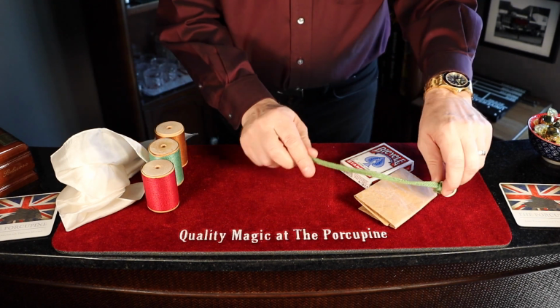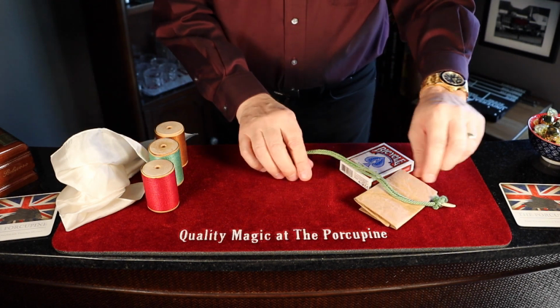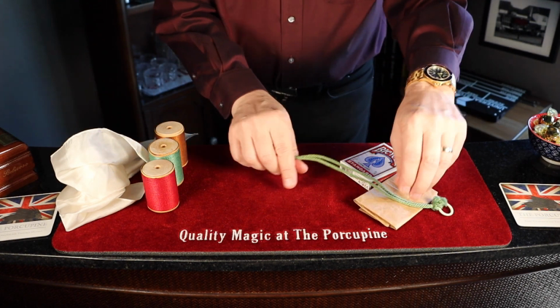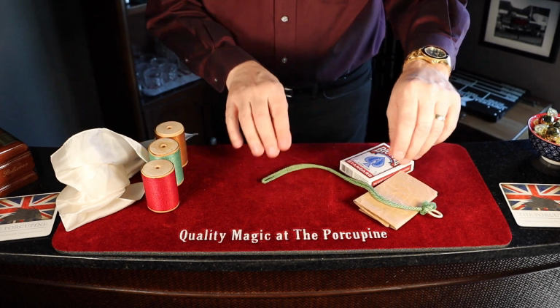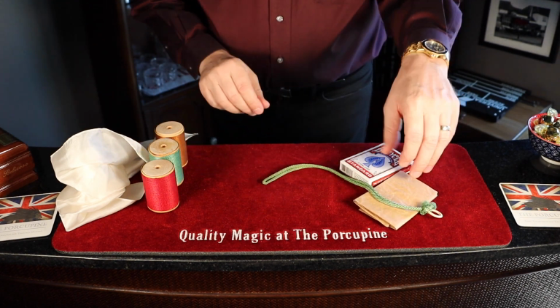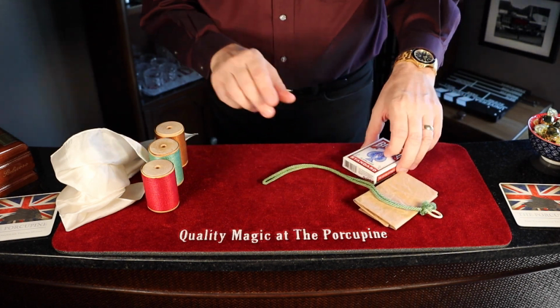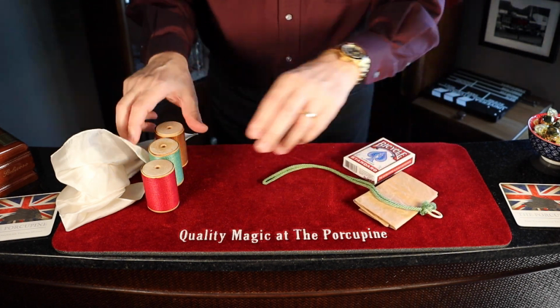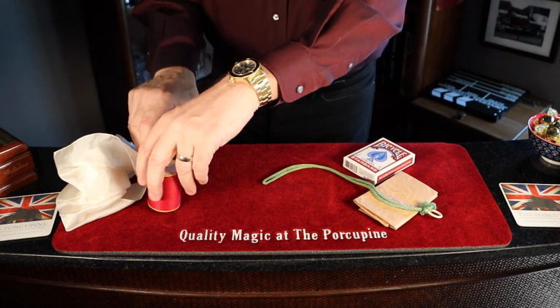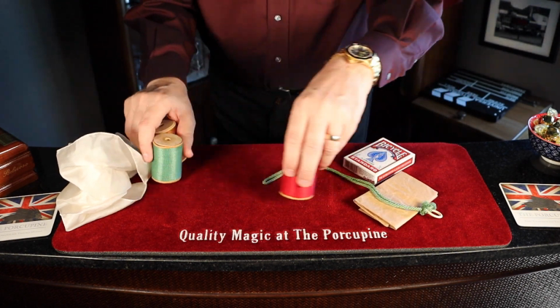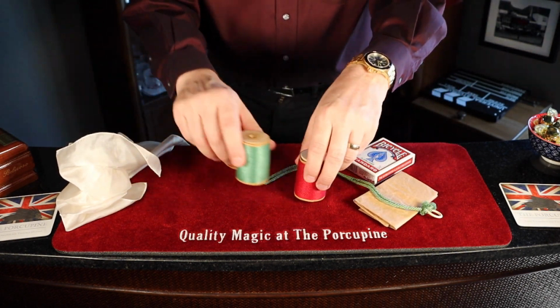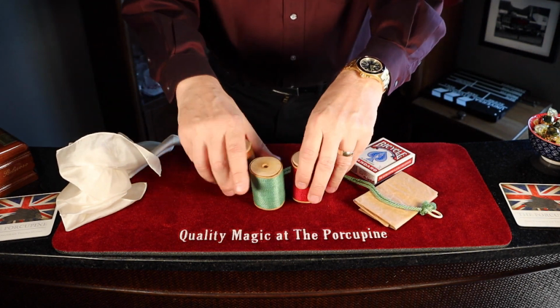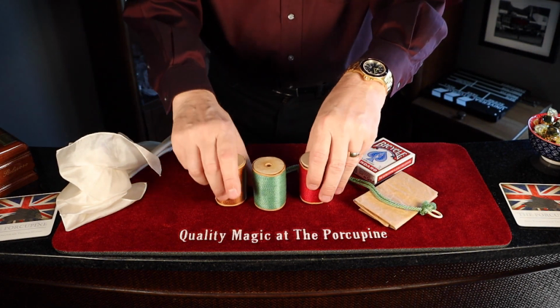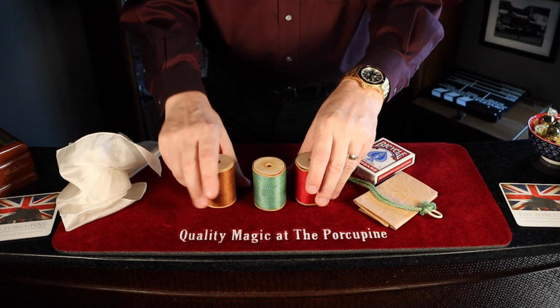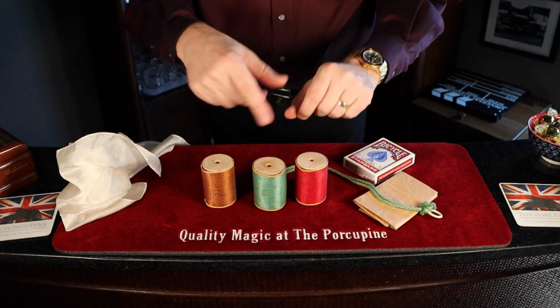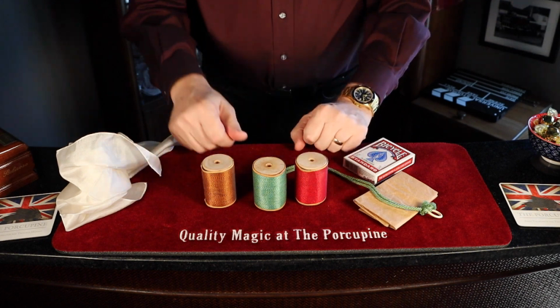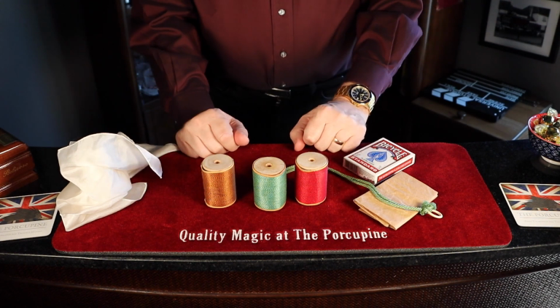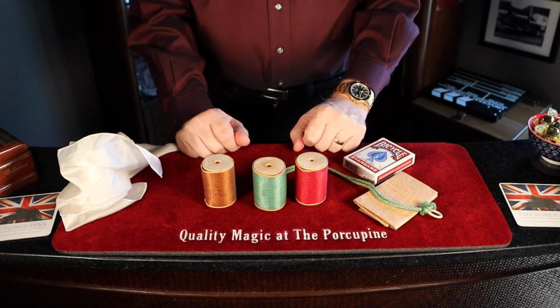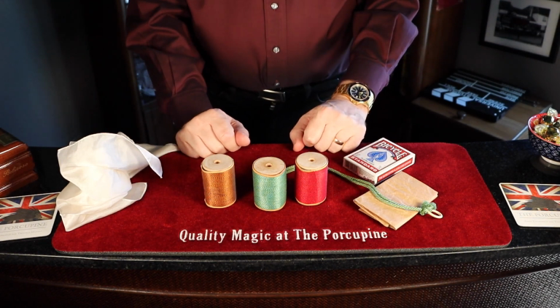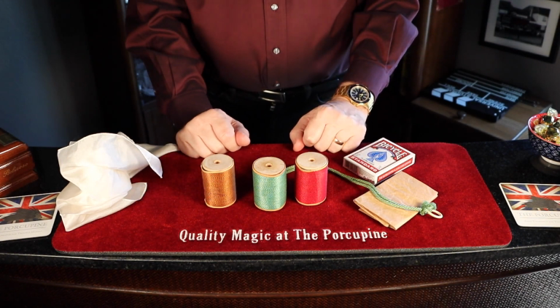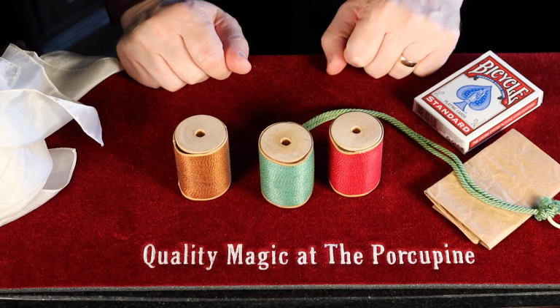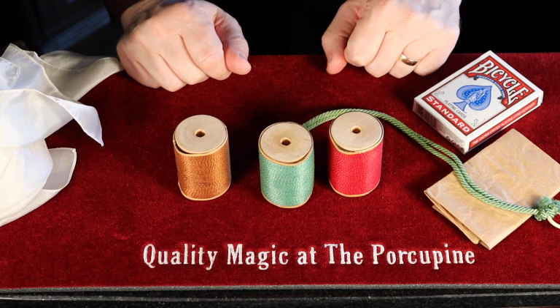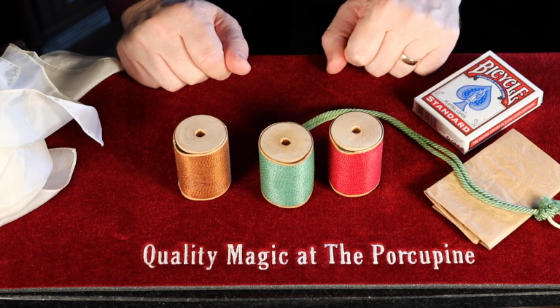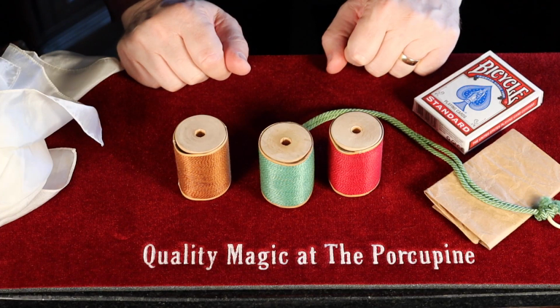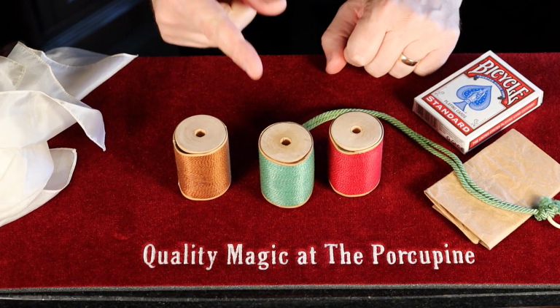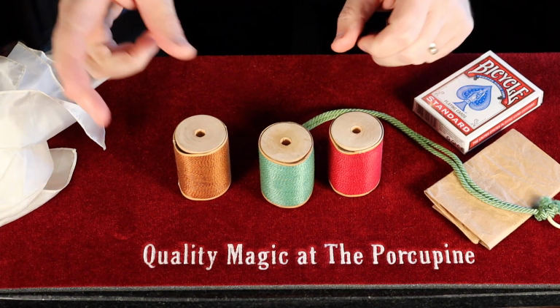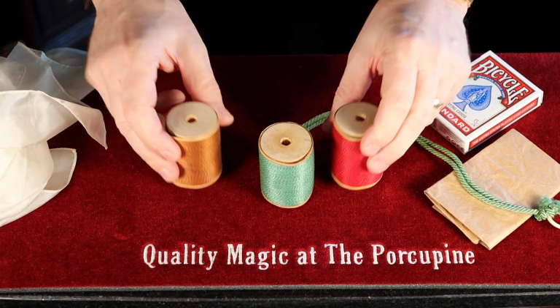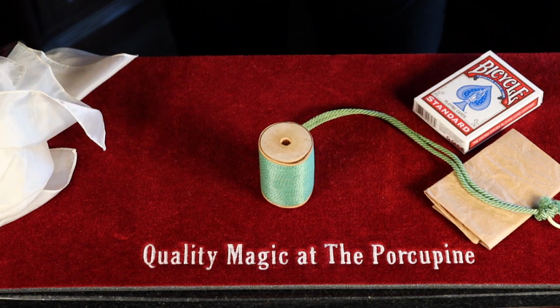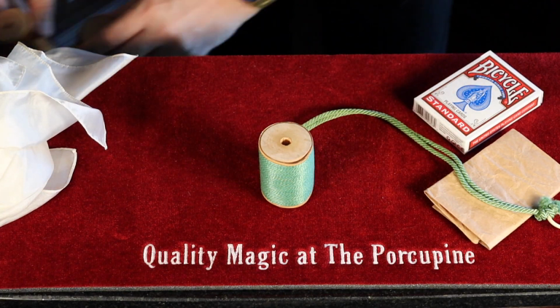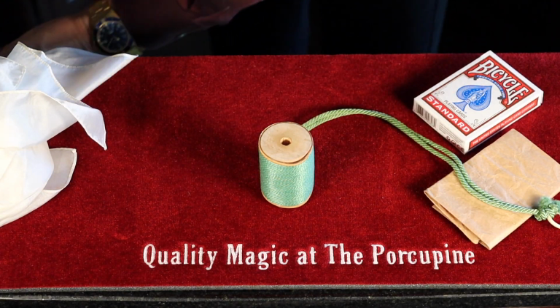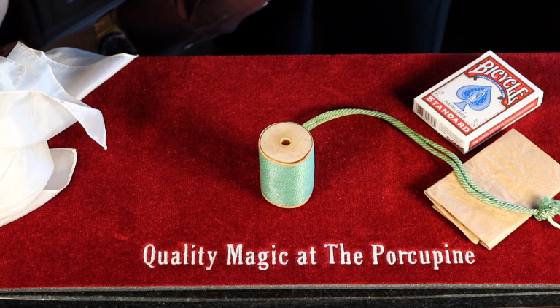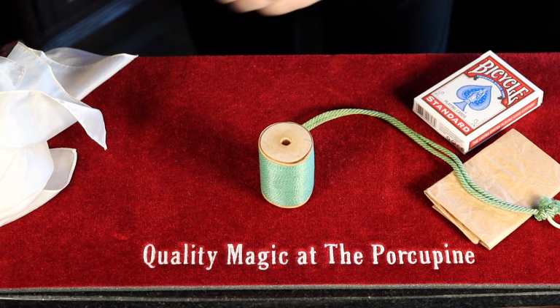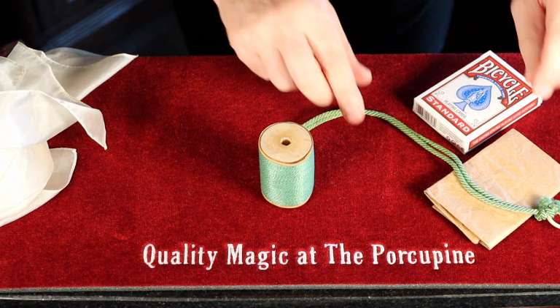Now, what I'm going to do - firstly I want you to choose any one of these spools of thread. The green one? Okay, green one it is.